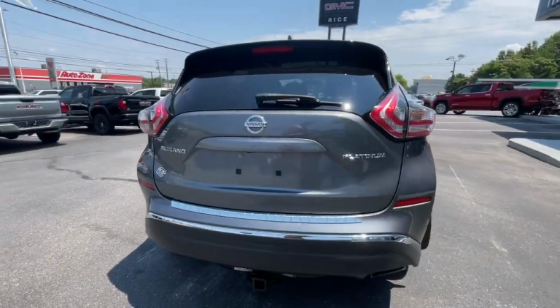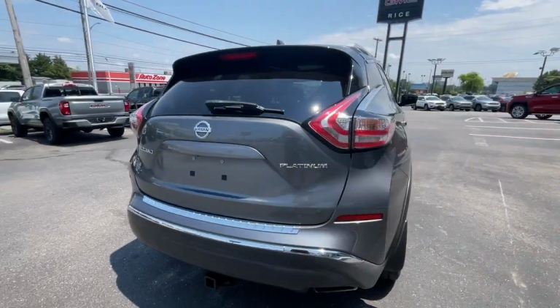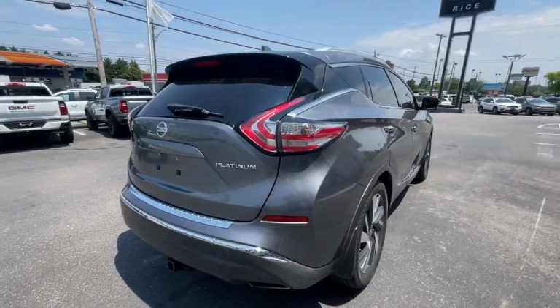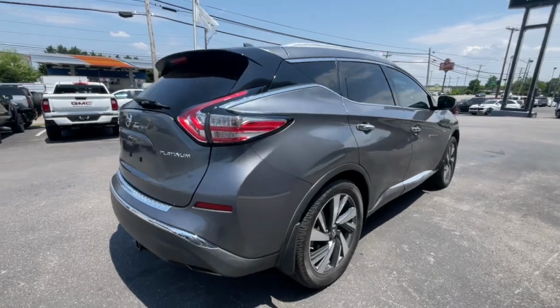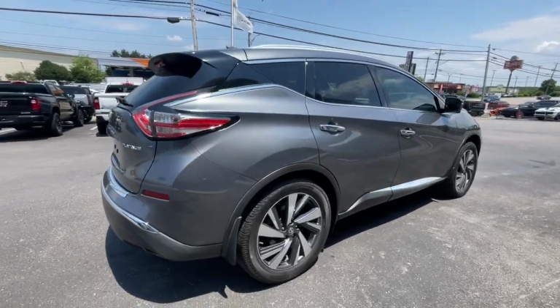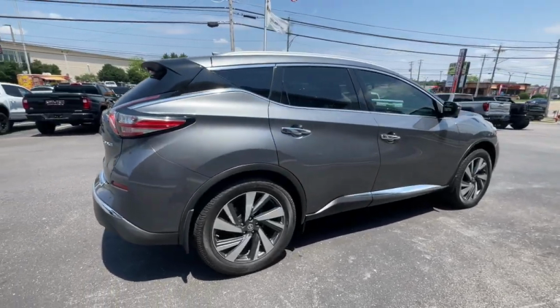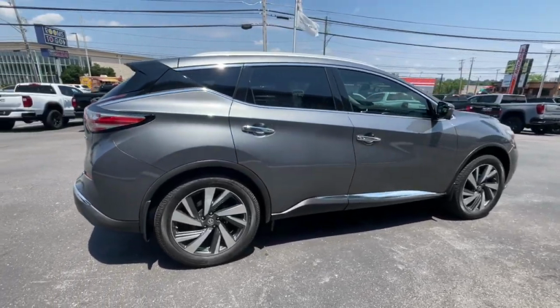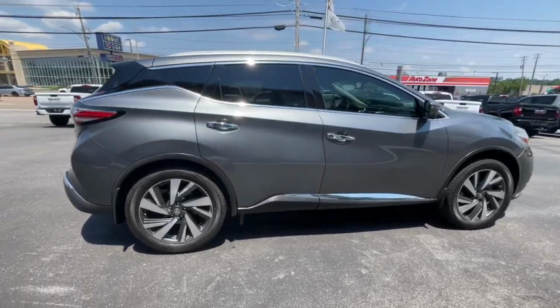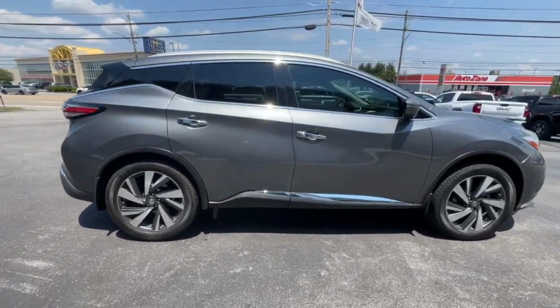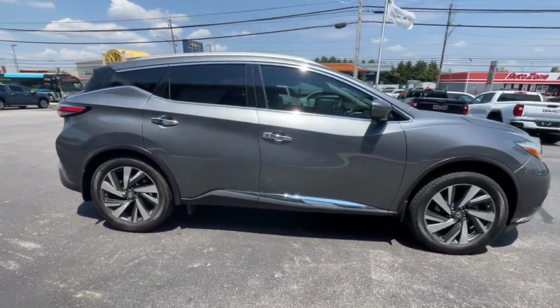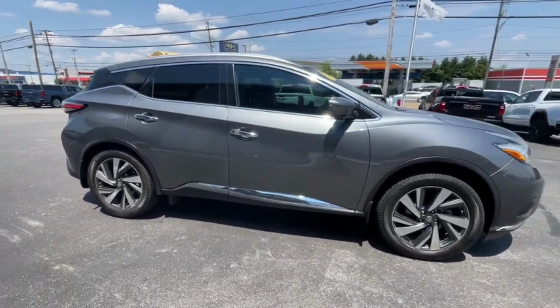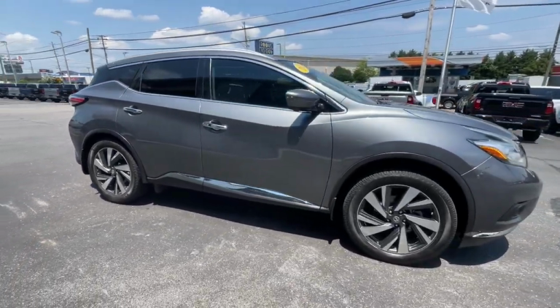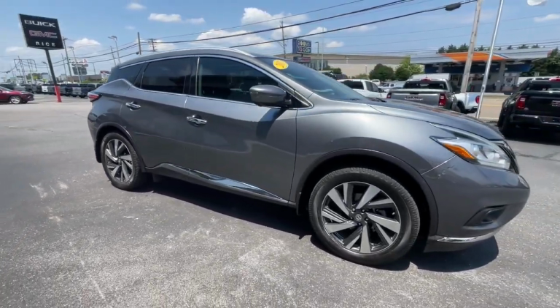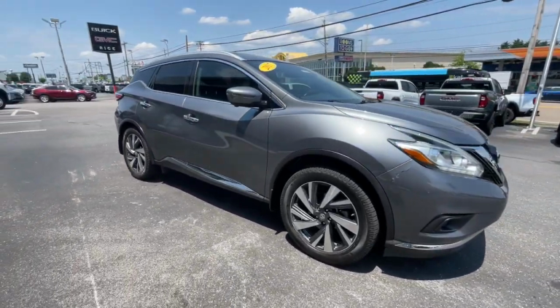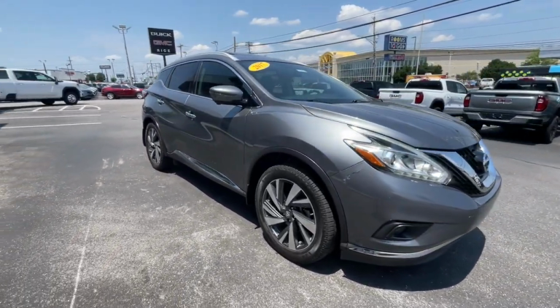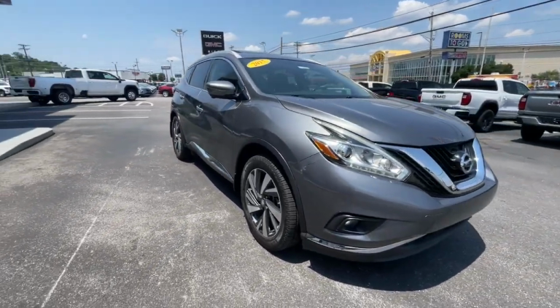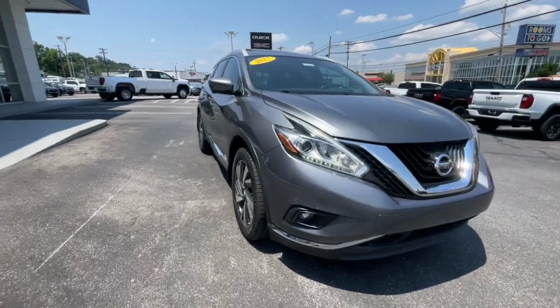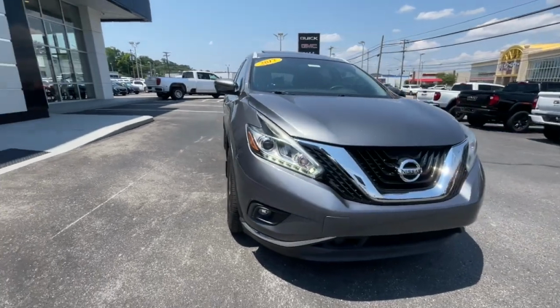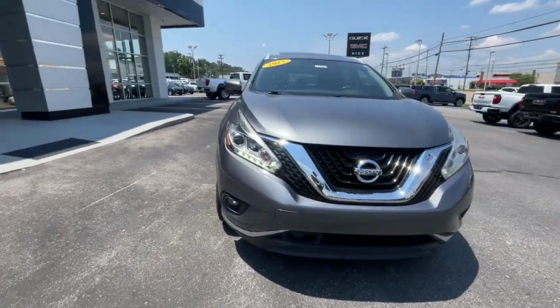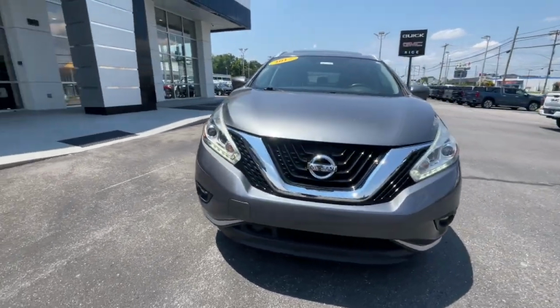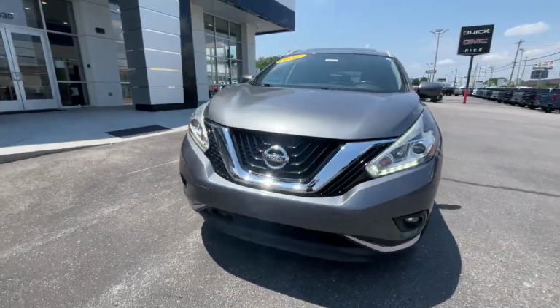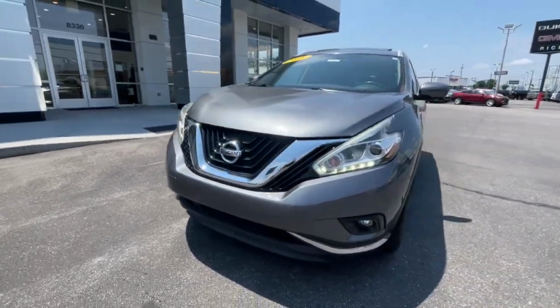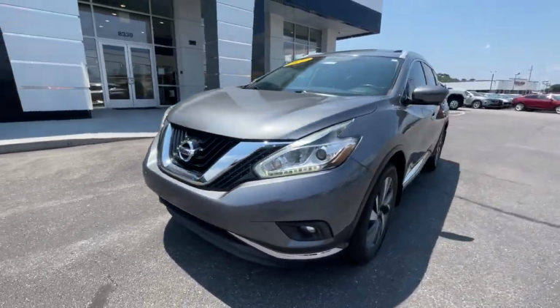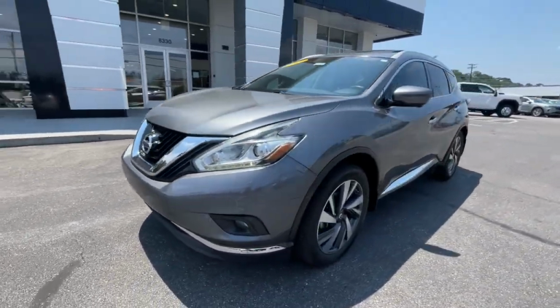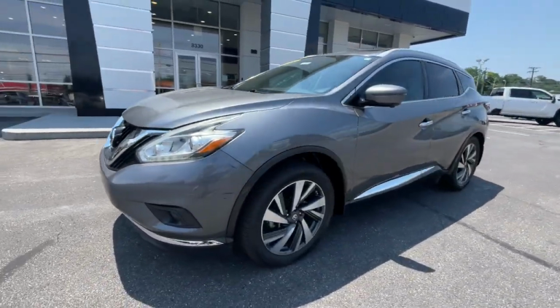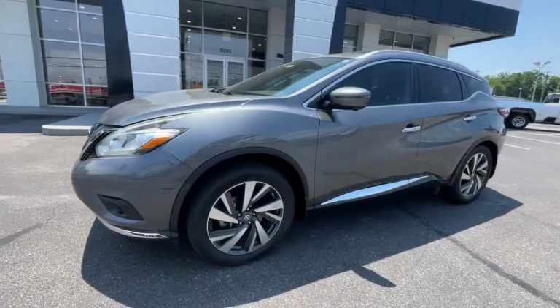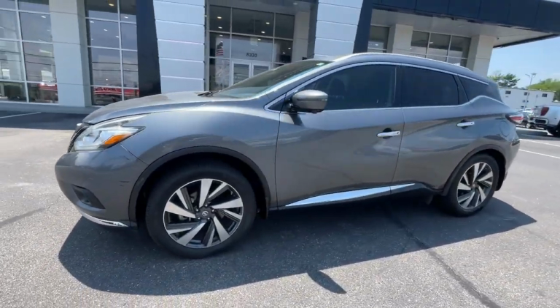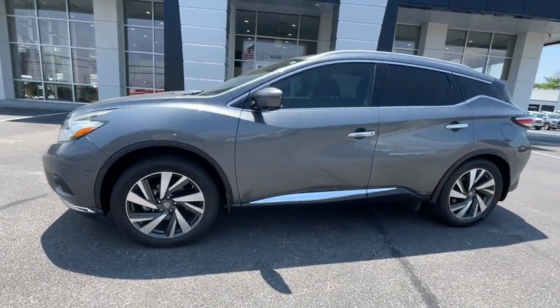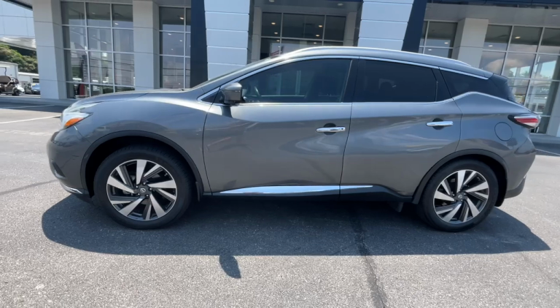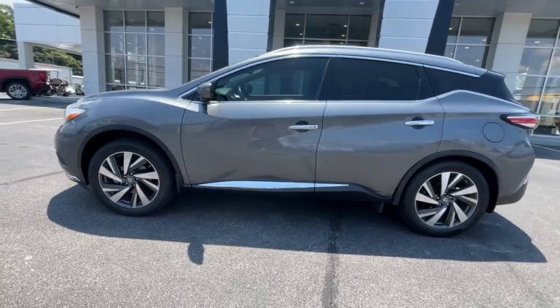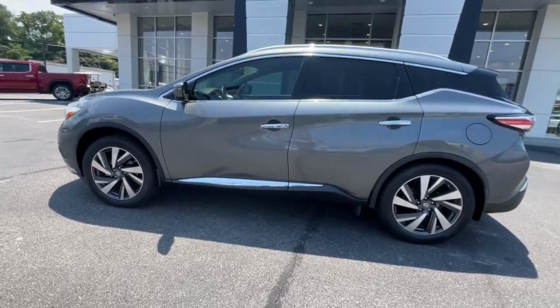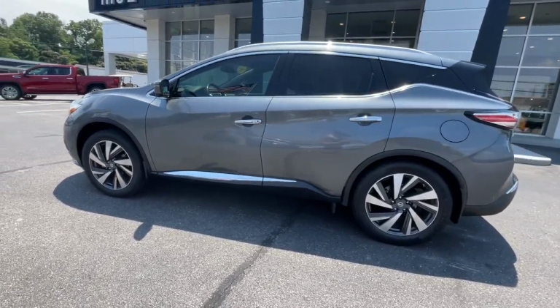Make even the most ordinary task a pleasure in this stylish Murano. This well-equipped midsize crossover delivers an exceptionally refined interior with plenty of cargo space and a smooth, relaxing ride that leaves you relaxed and recharged.